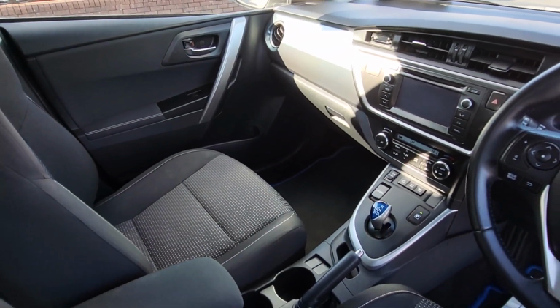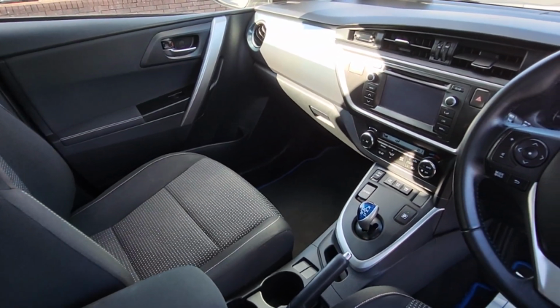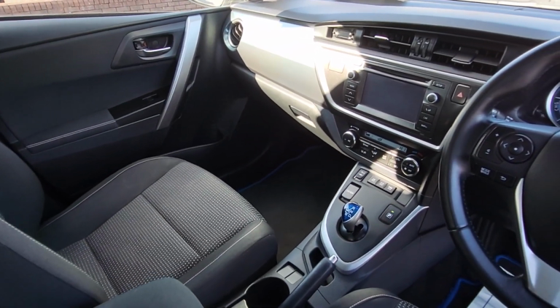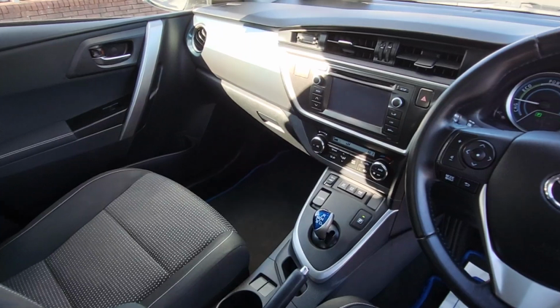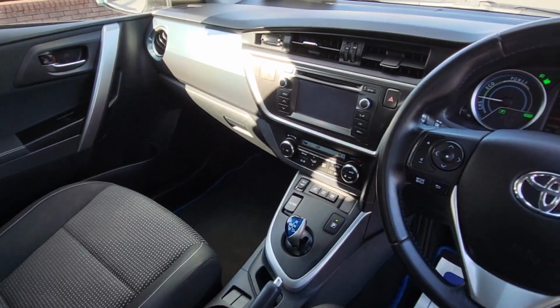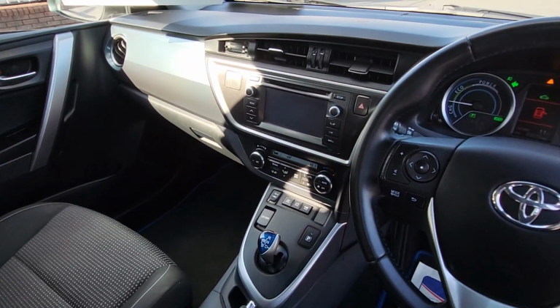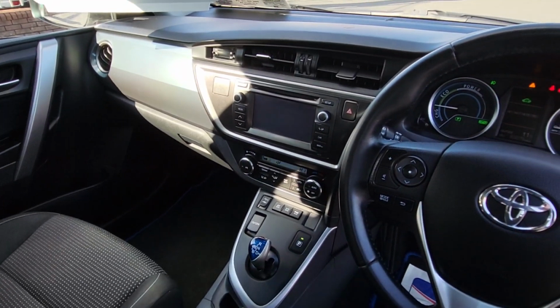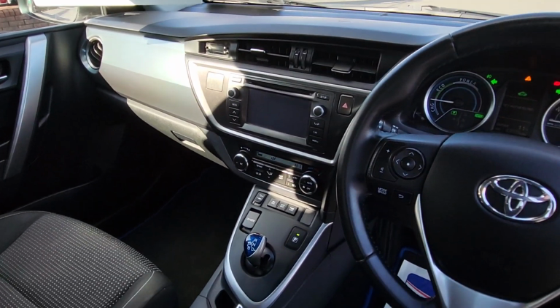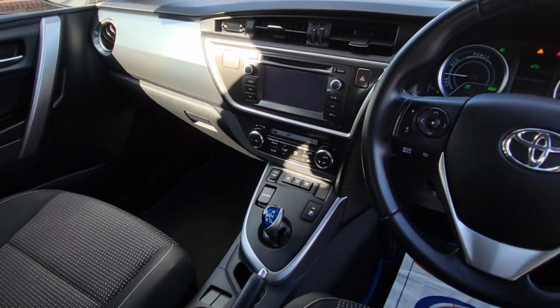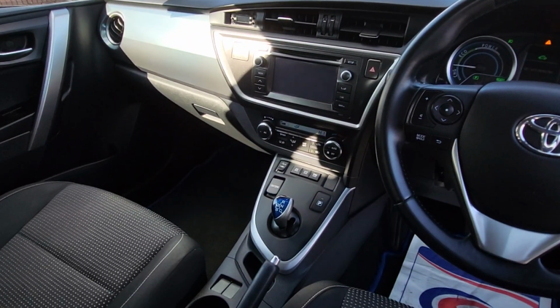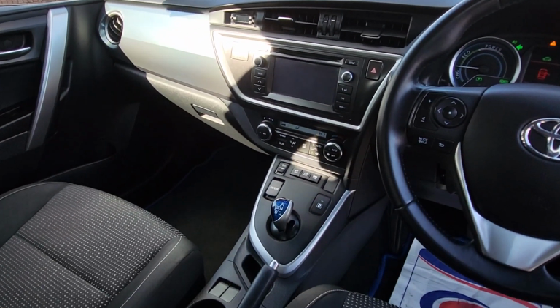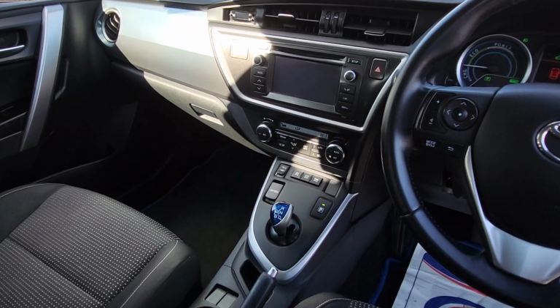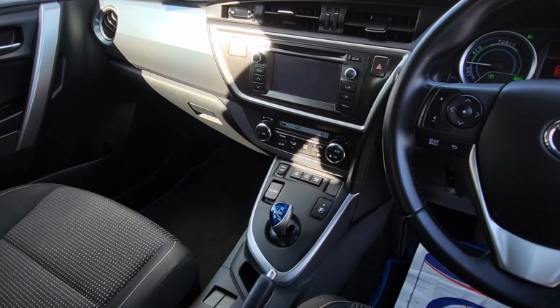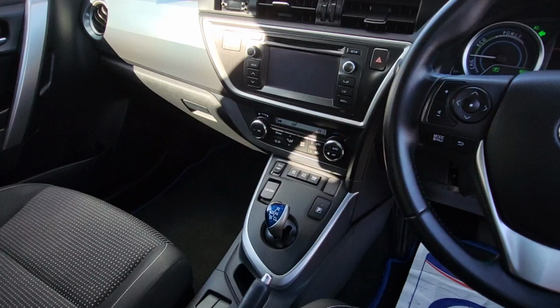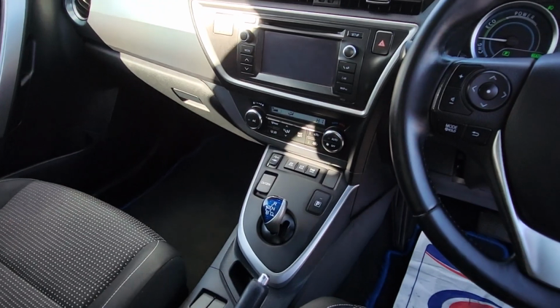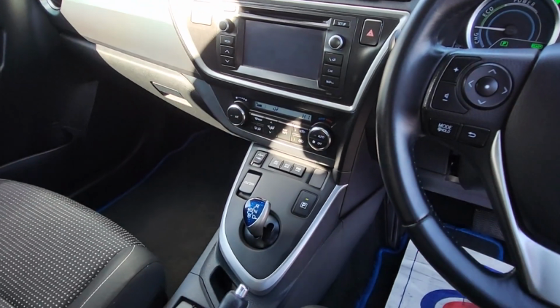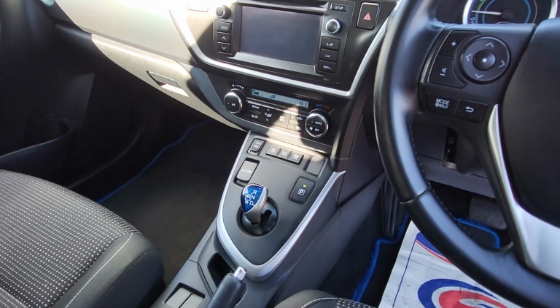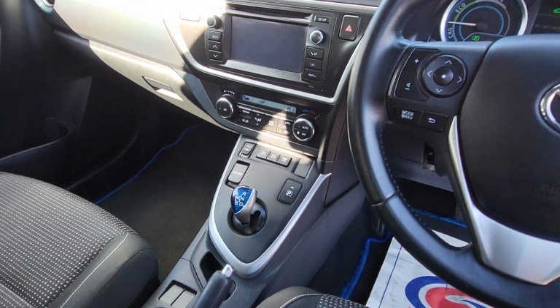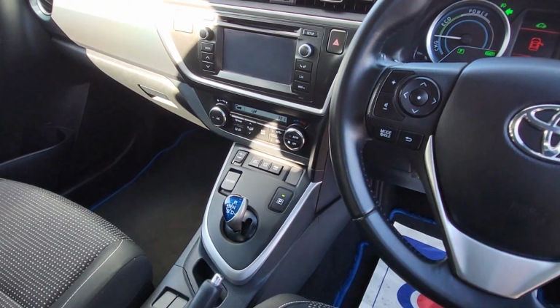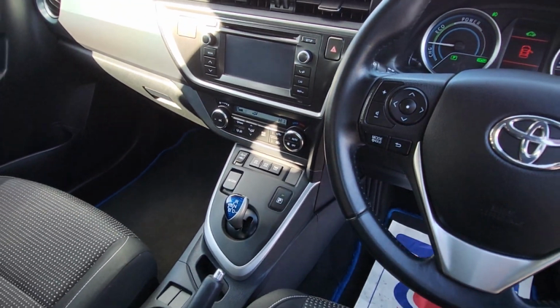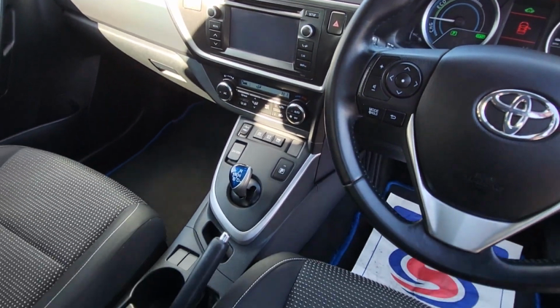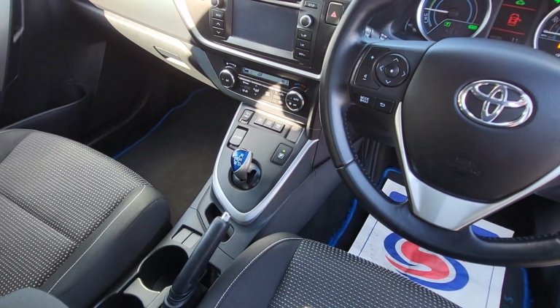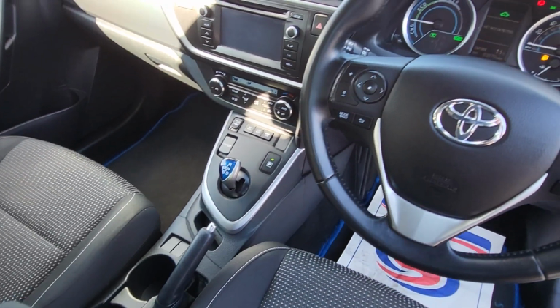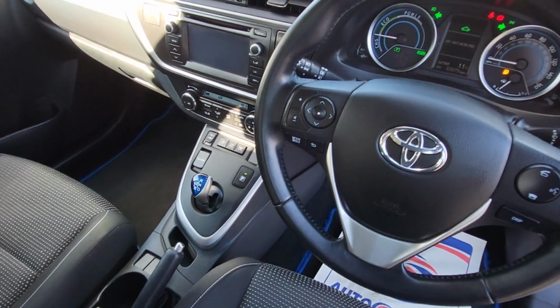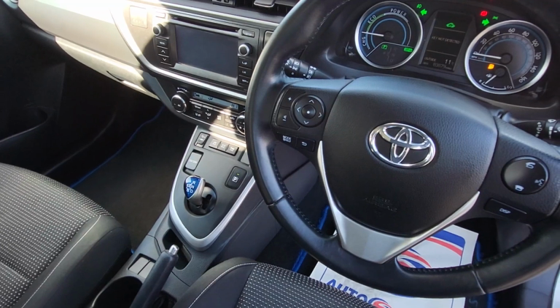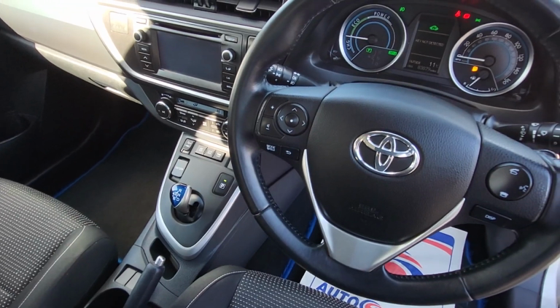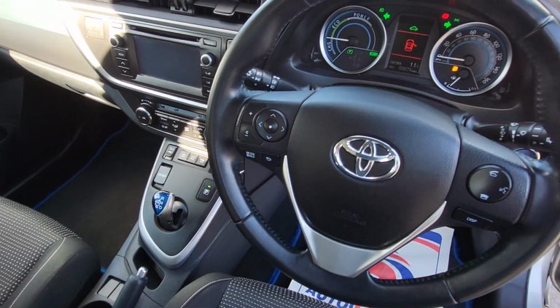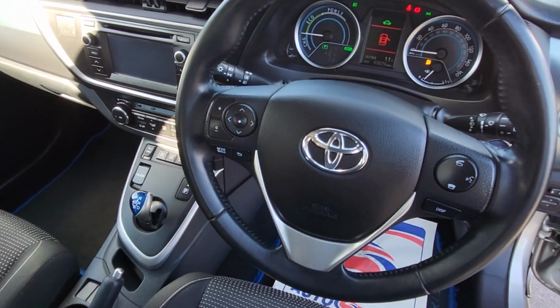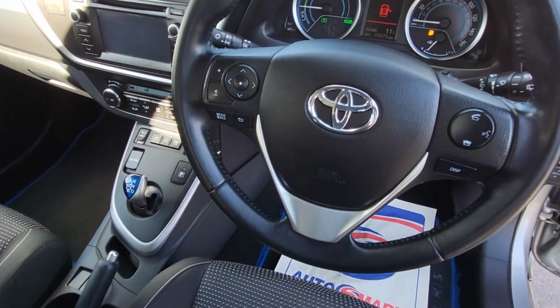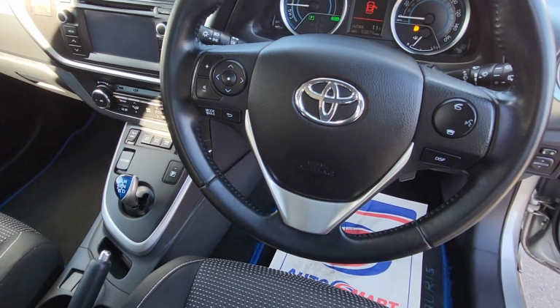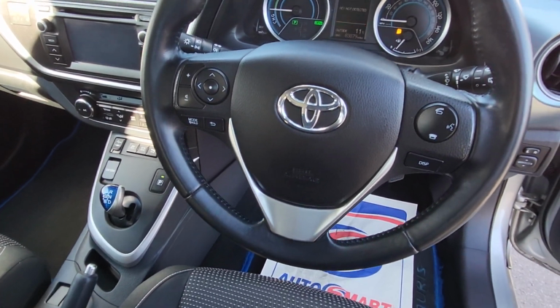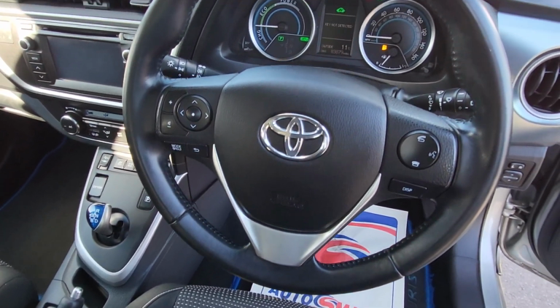It has AC, radio, CD, rear camera, eco mode, EV mode, power mode, electronic parking brake, cup holders, leather handbrake, leather steering wheel, and Bluetooth hands-free.